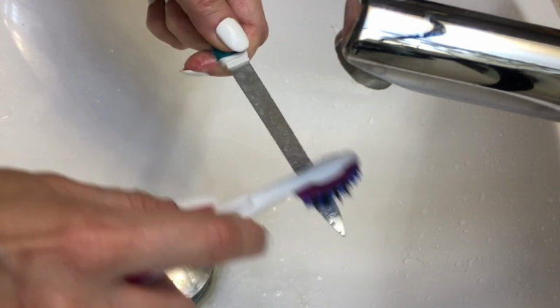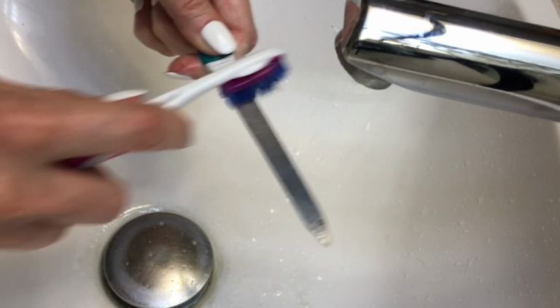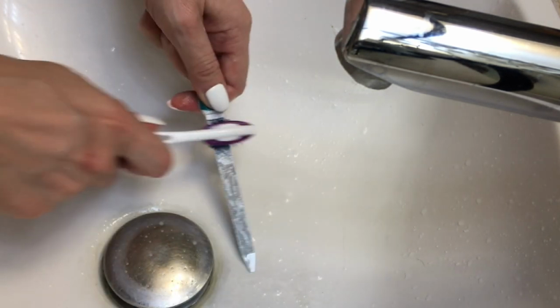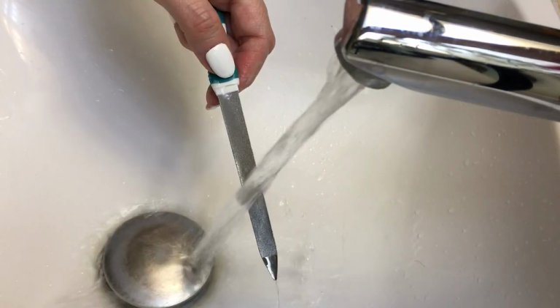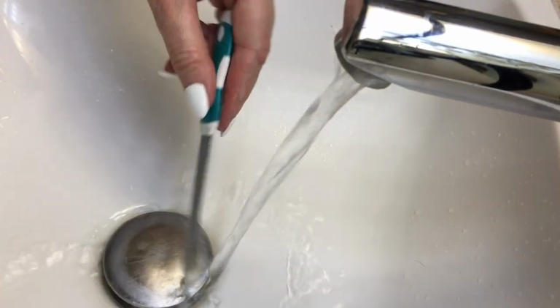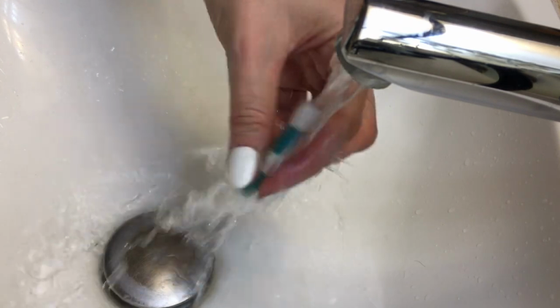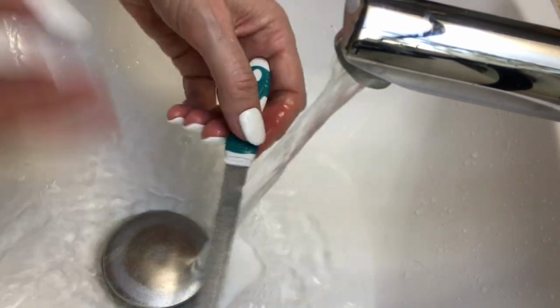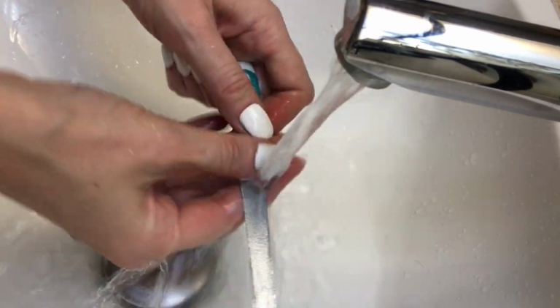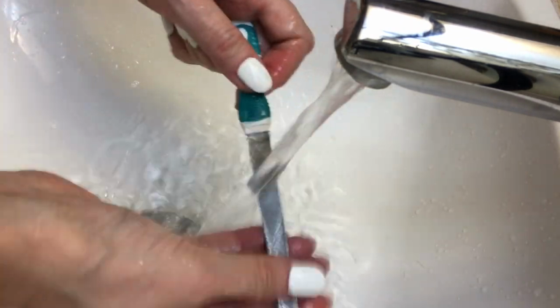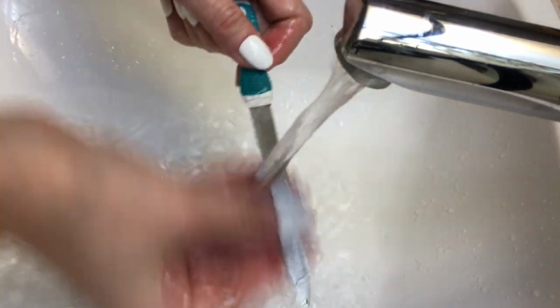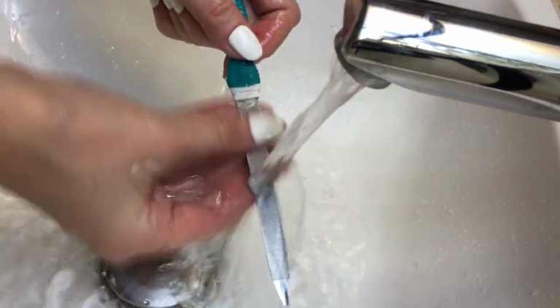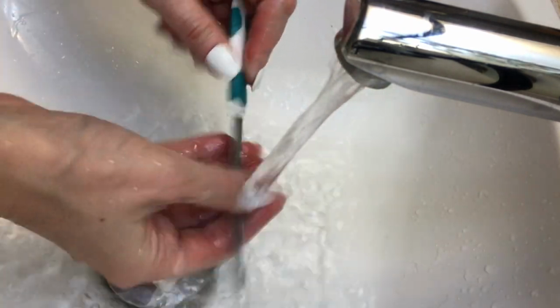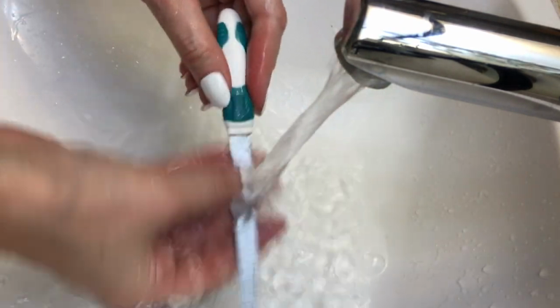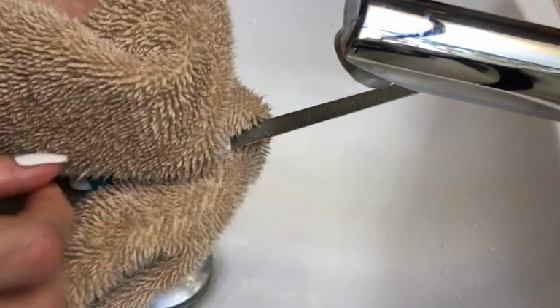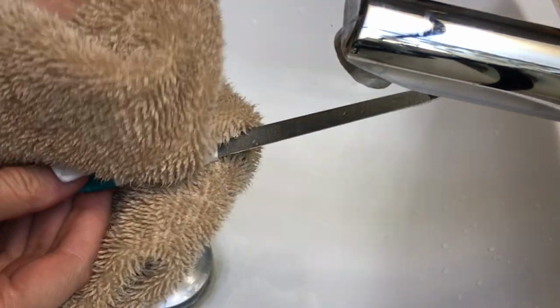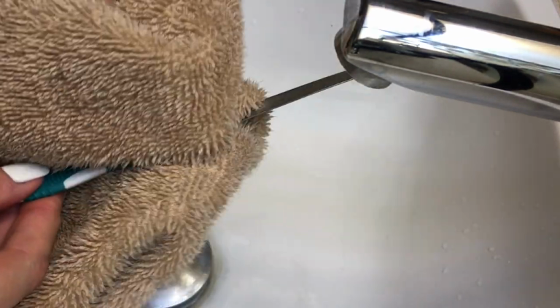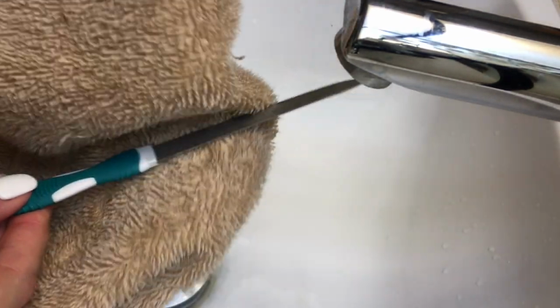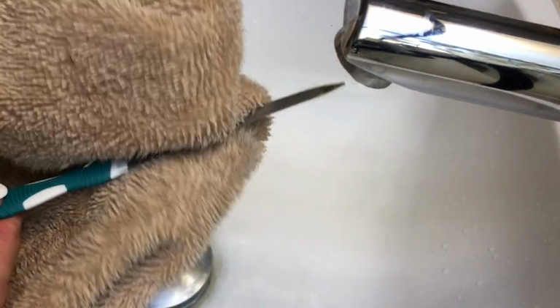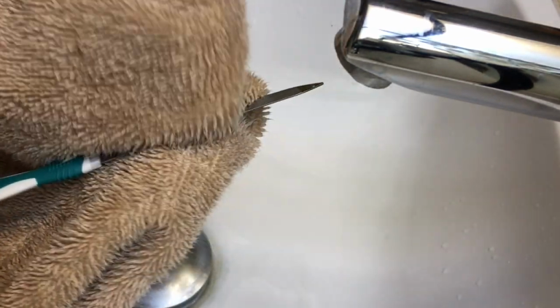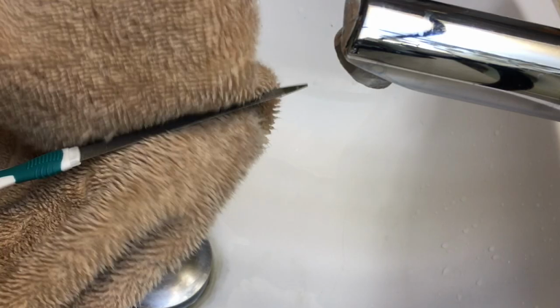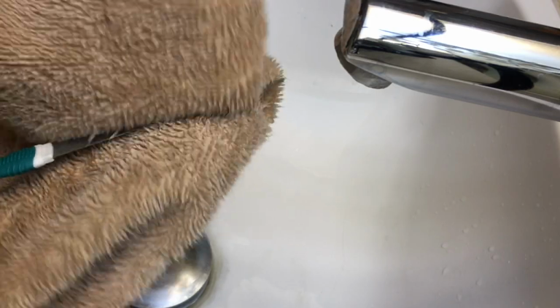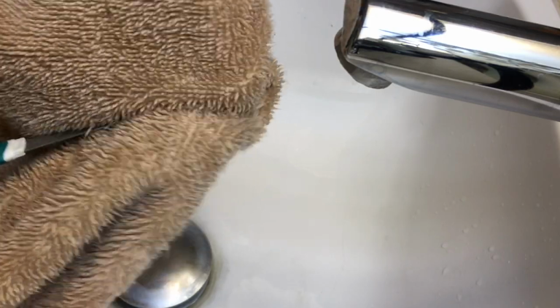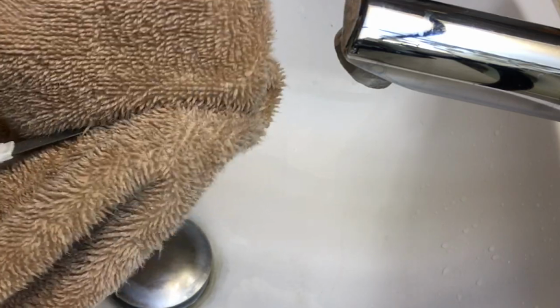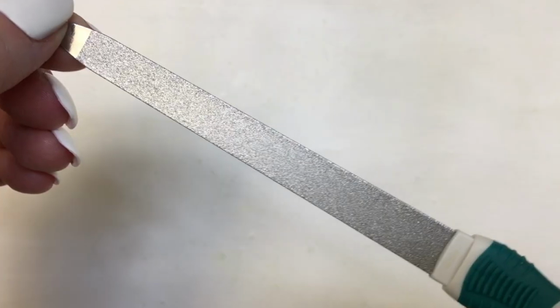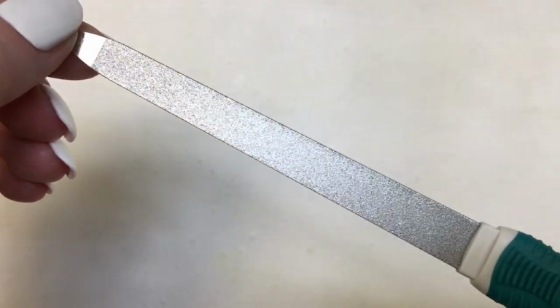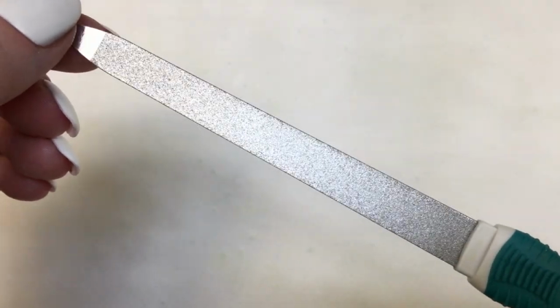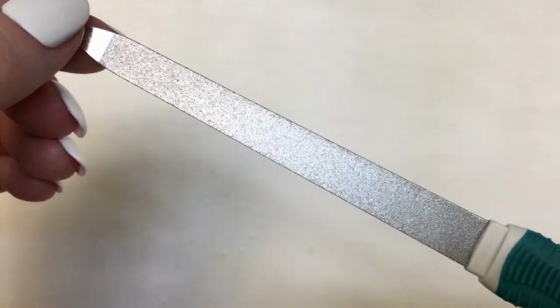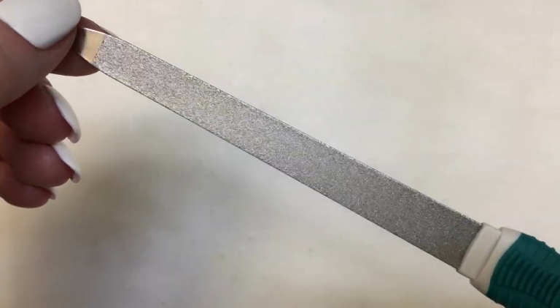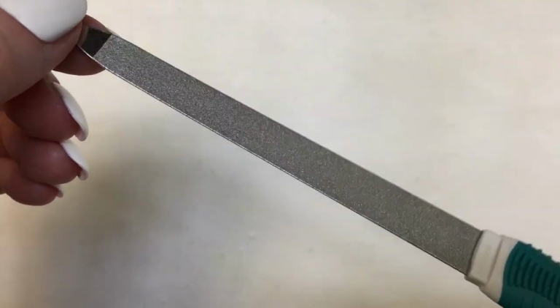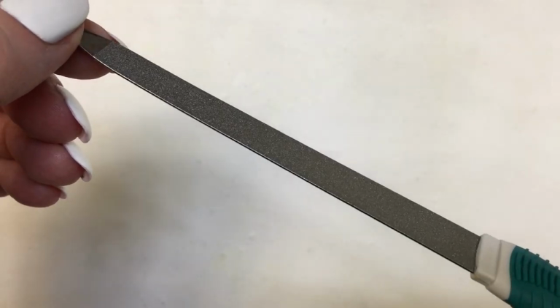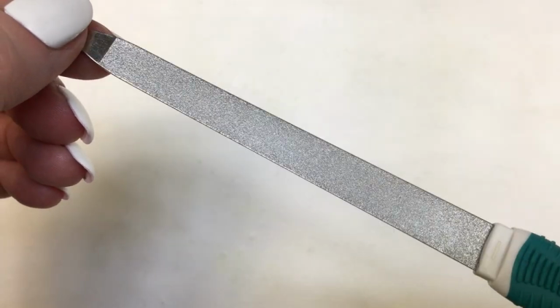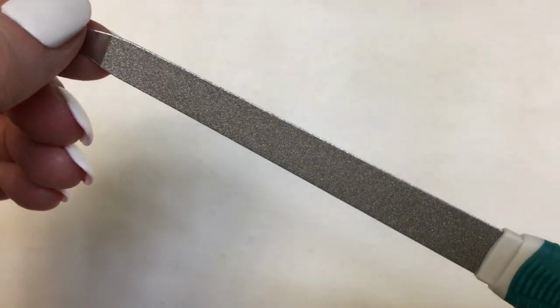Then you rinse the nail file with clean water to remove the soap, and I dried it gently with a hand towel. After this, it looks brand new.